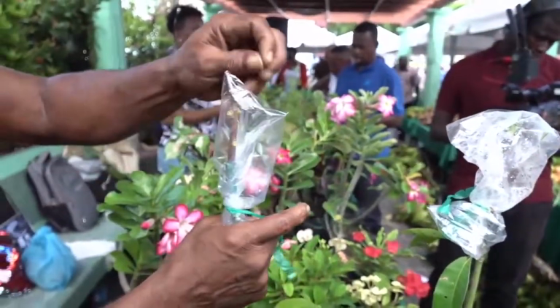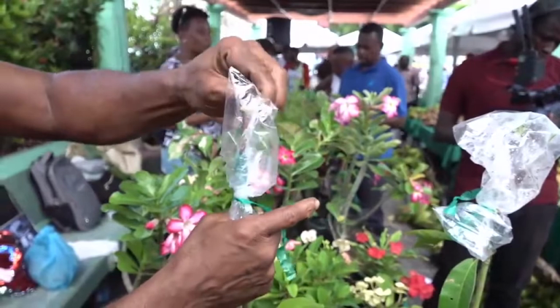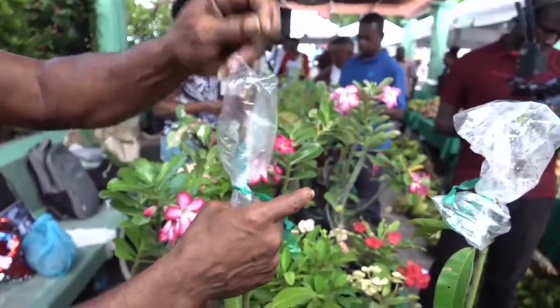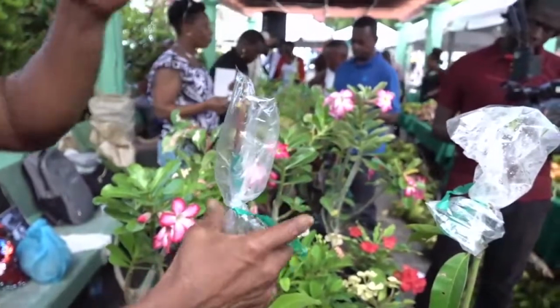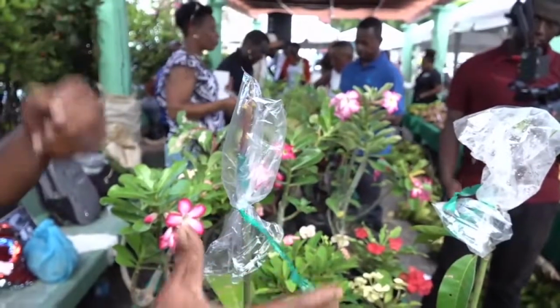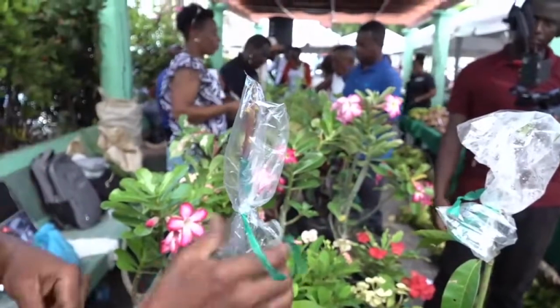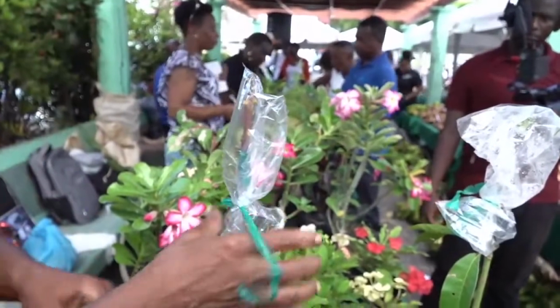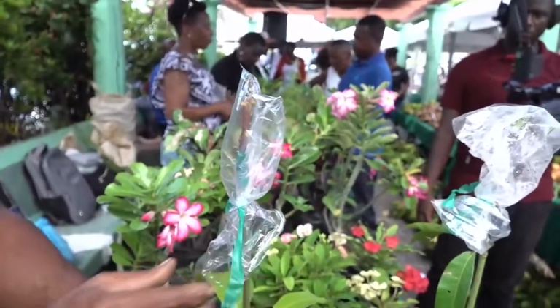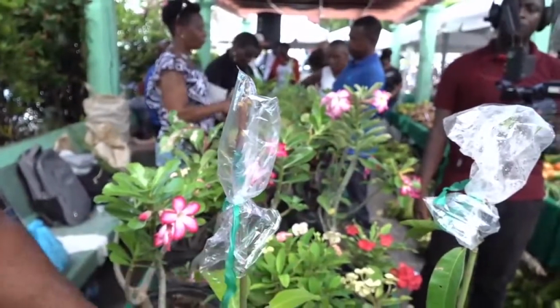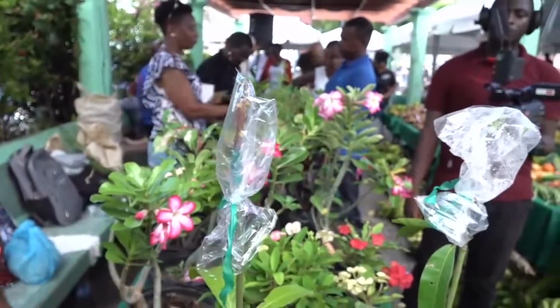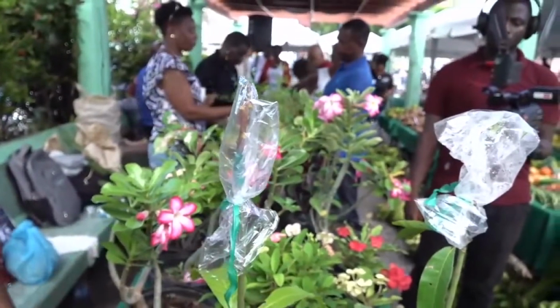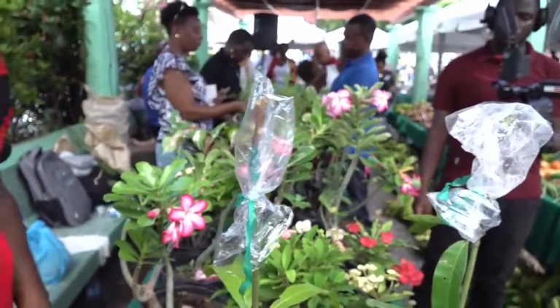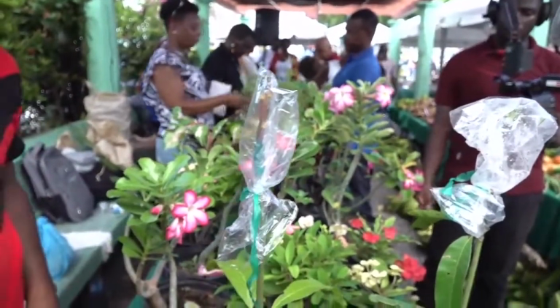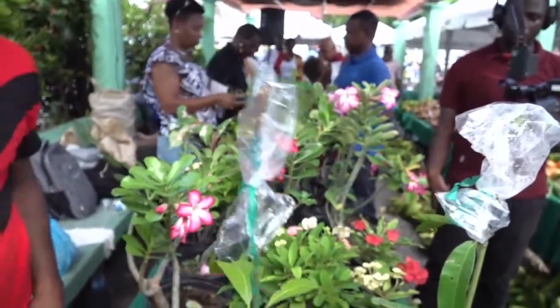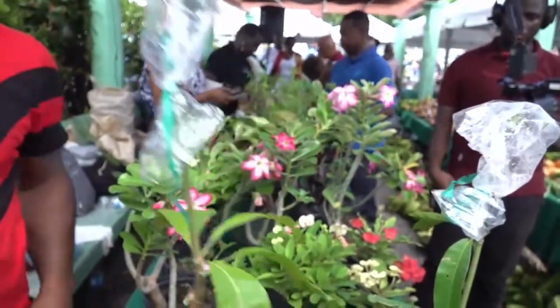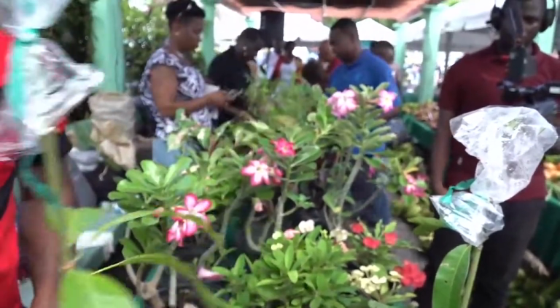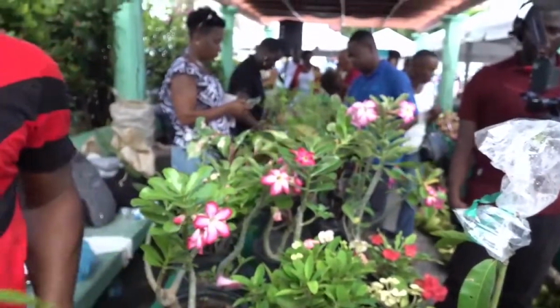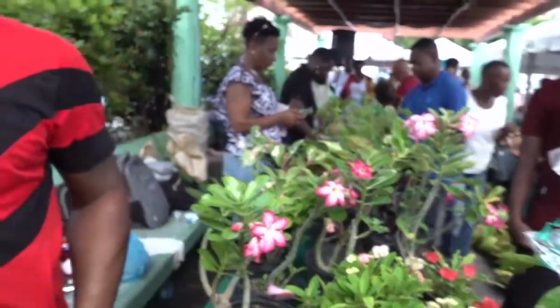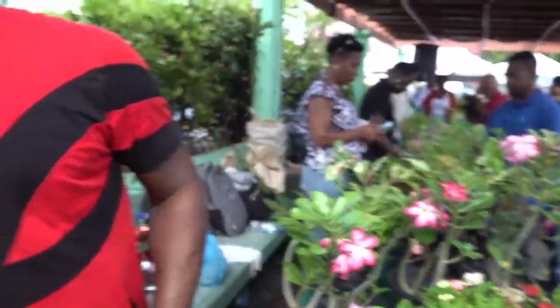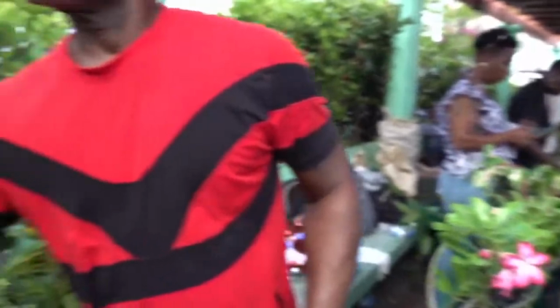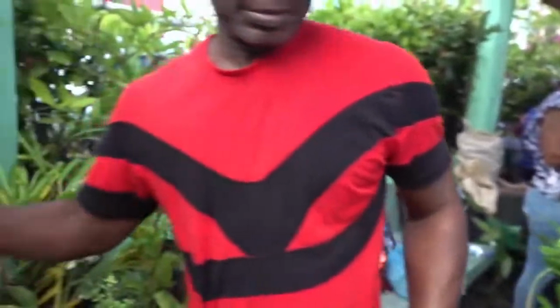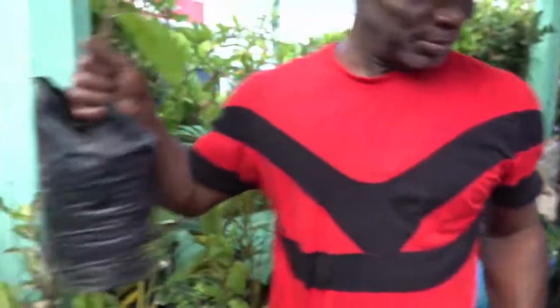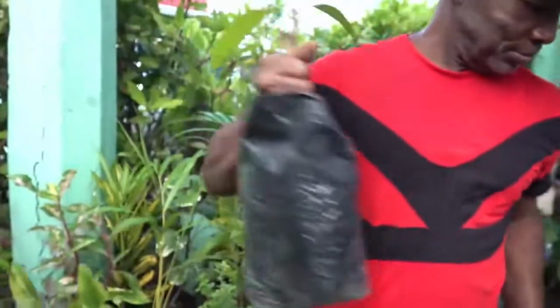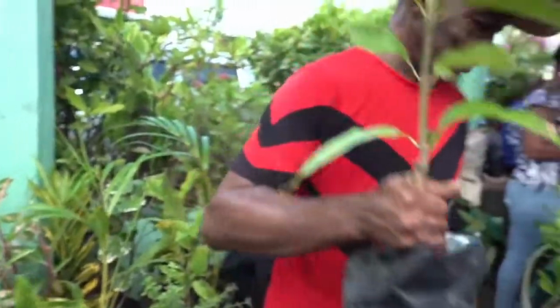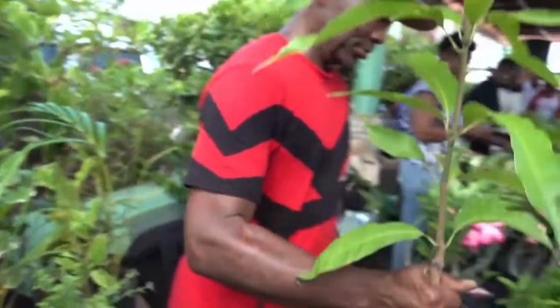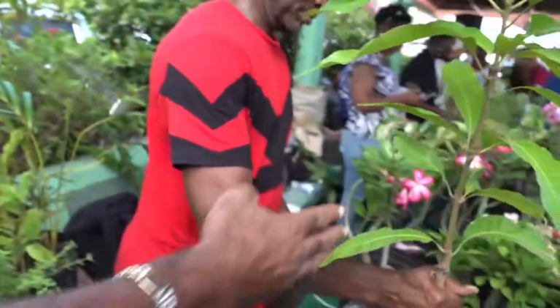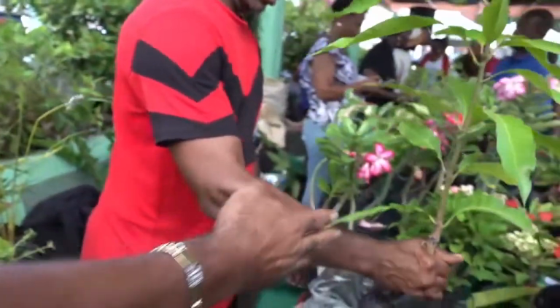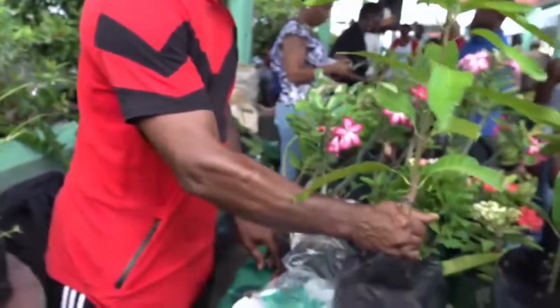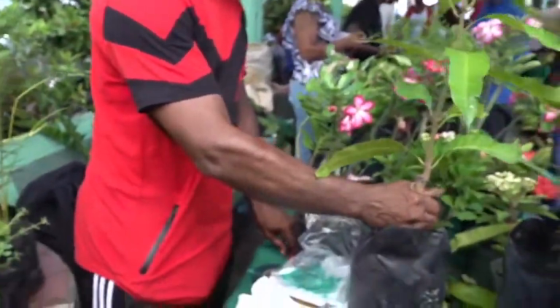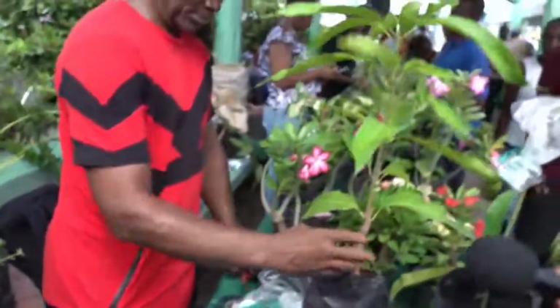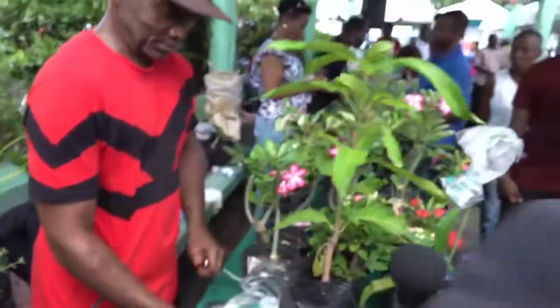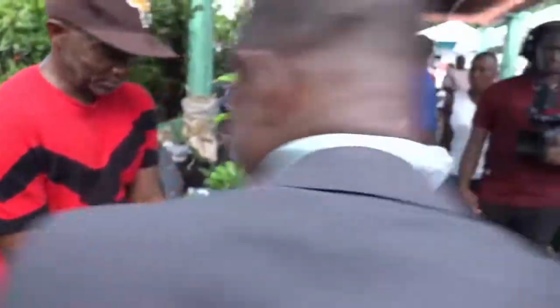That will complete the process. Then we would label the variety and put it out in the nursery to start growing. The minister will now attempt to start.